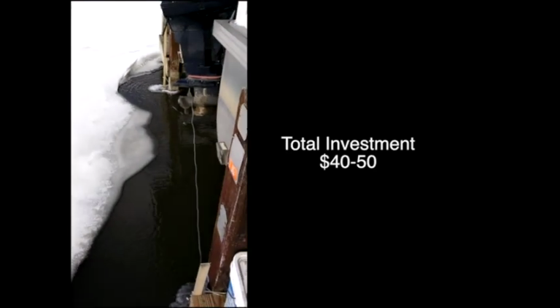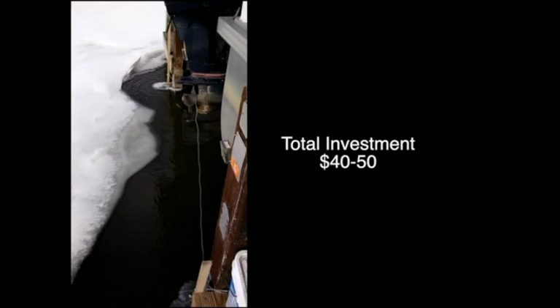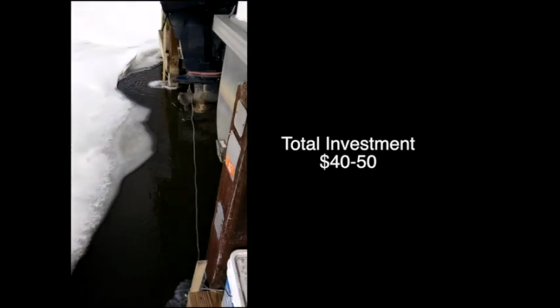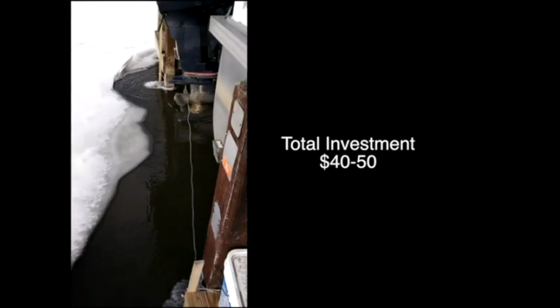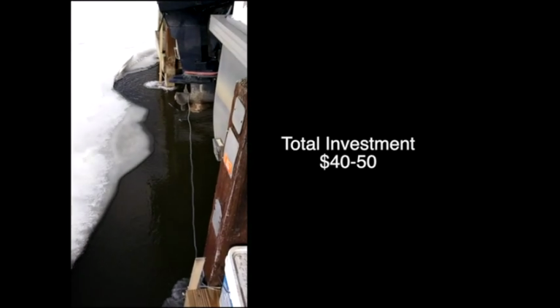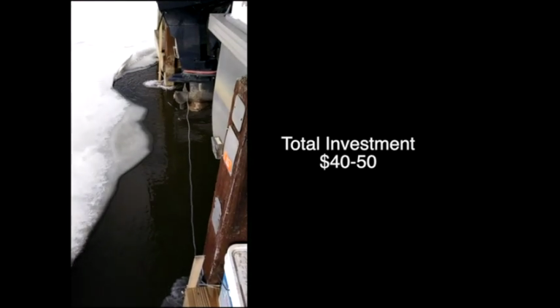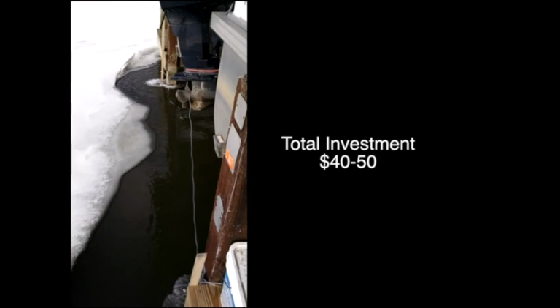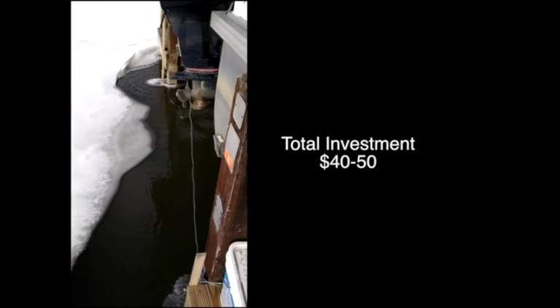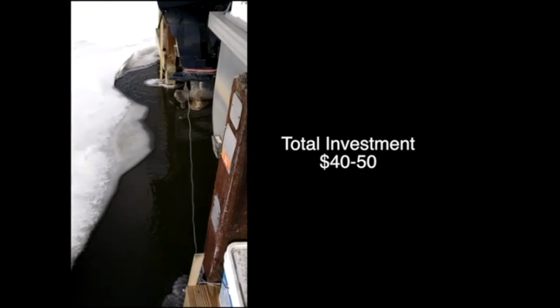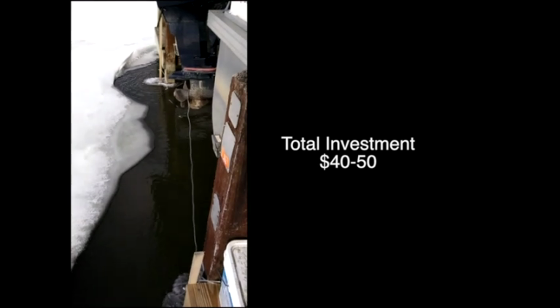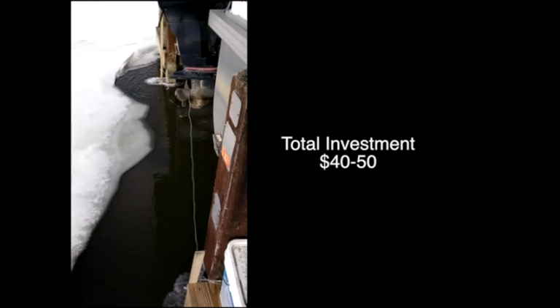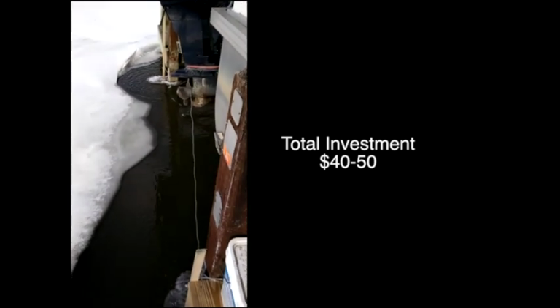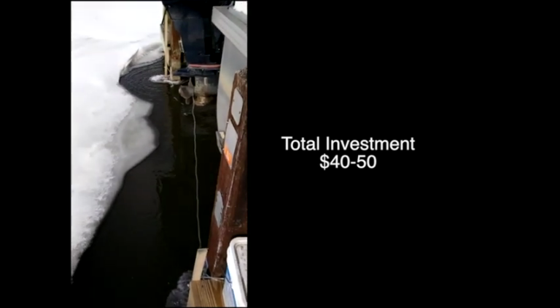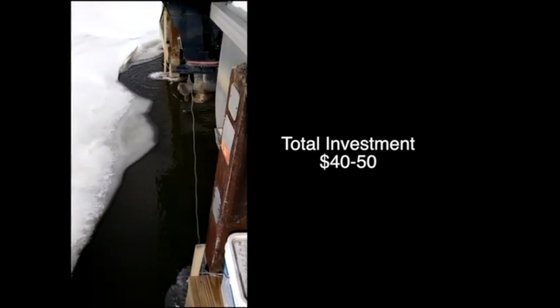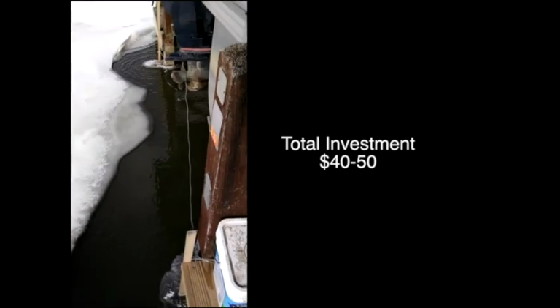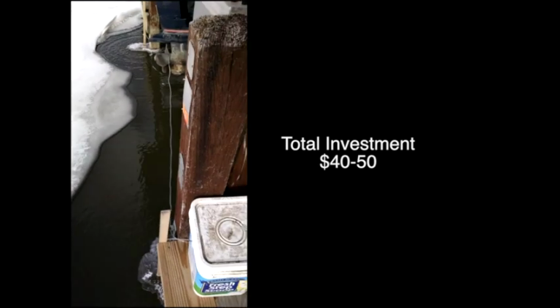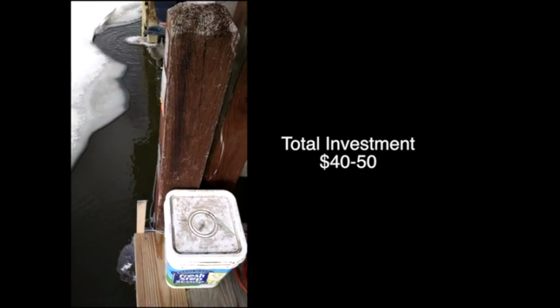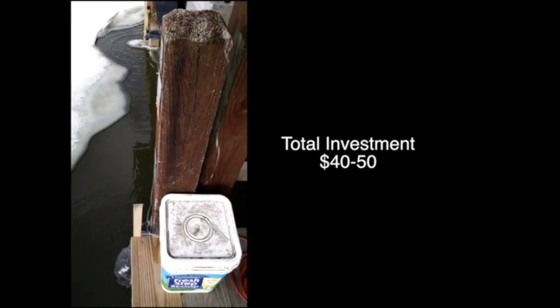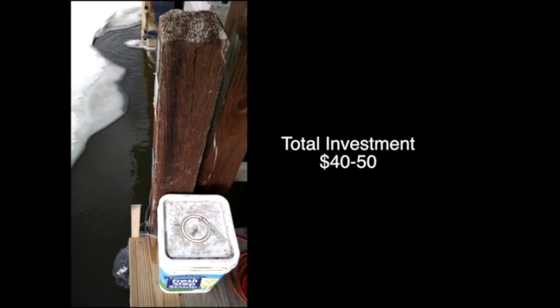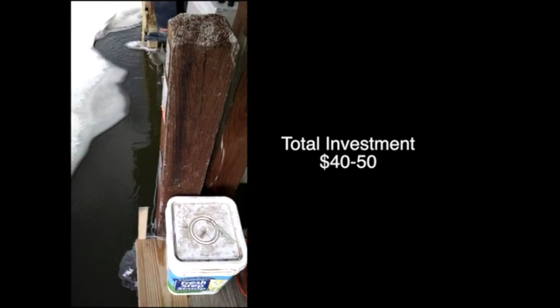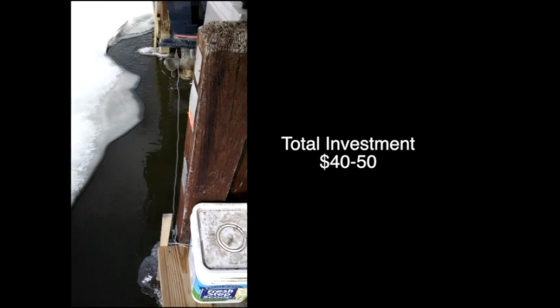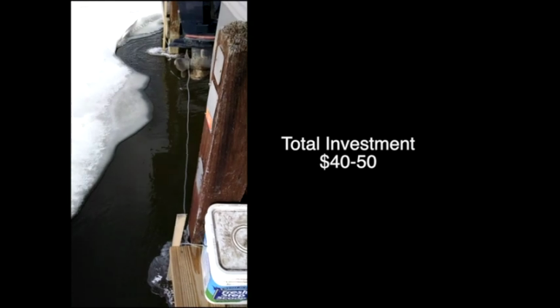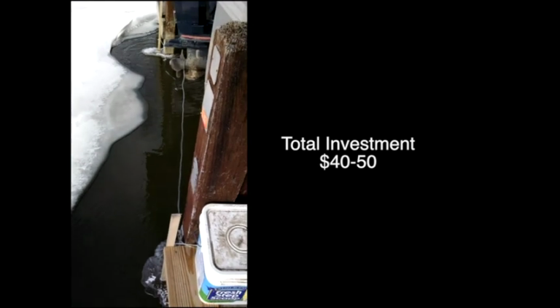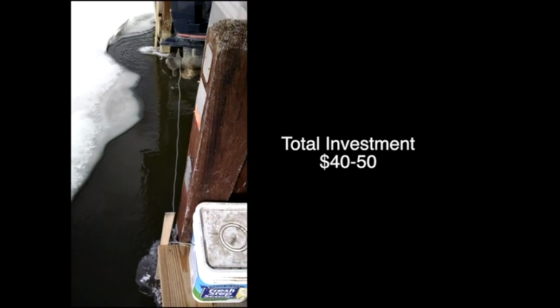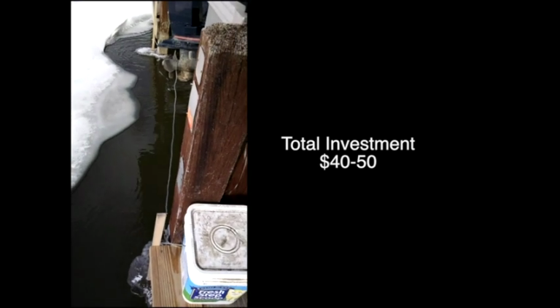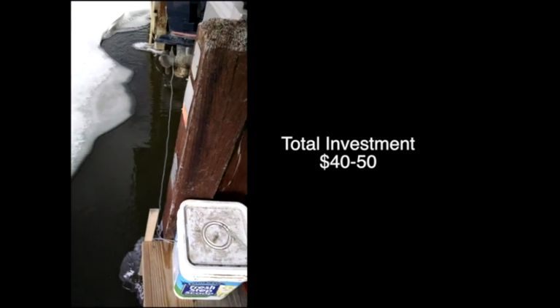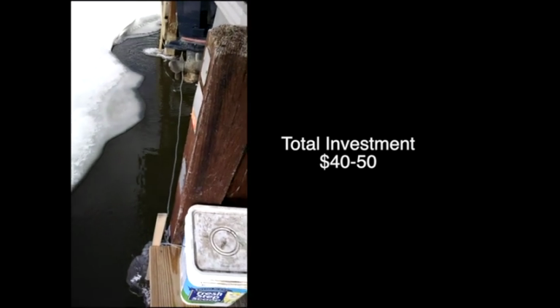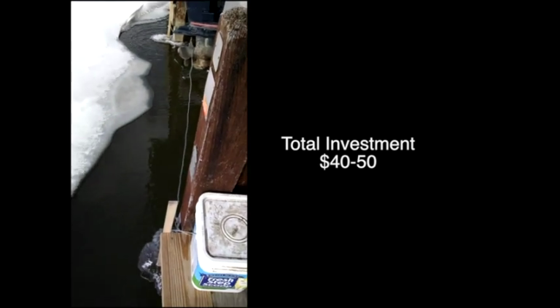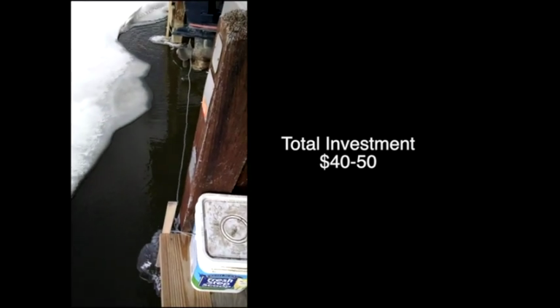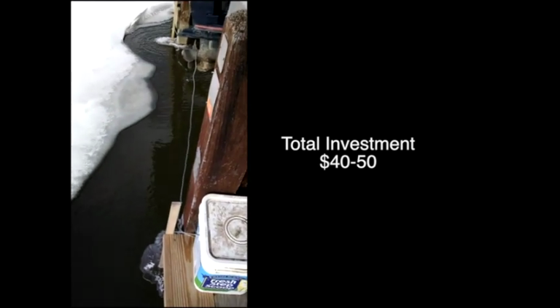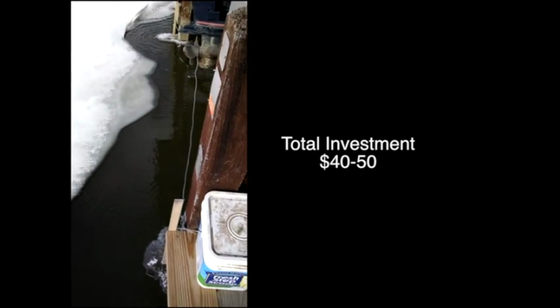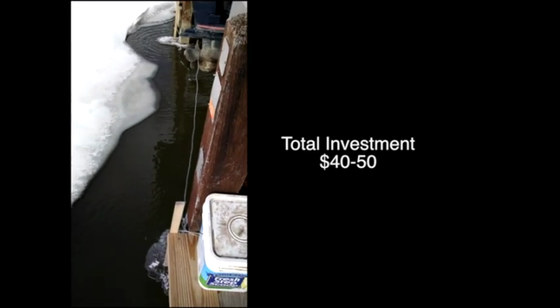Total investment for the winter was anywhere between 40 and 50 bucks, and that's a lot less than some of the other stuff I've seen people using. Great idea — hope you can use it.